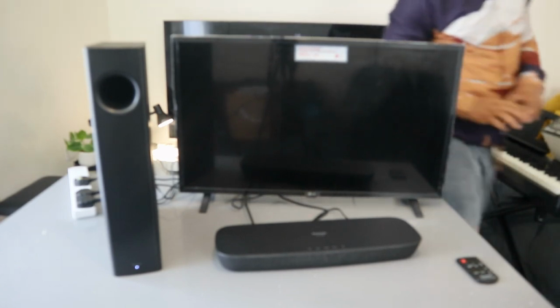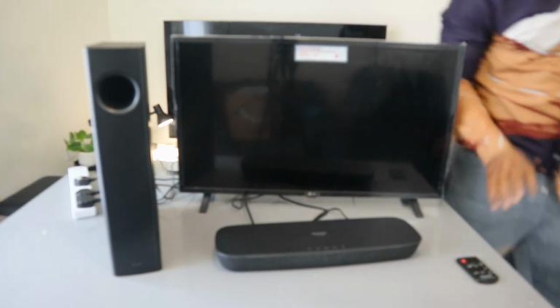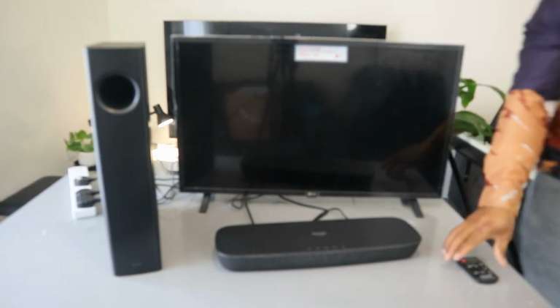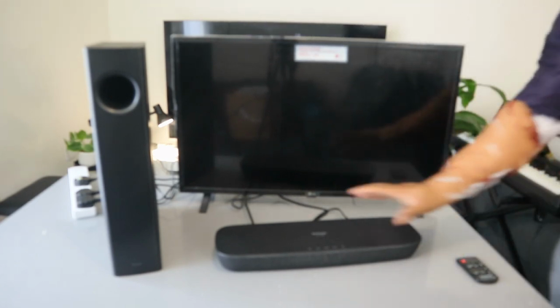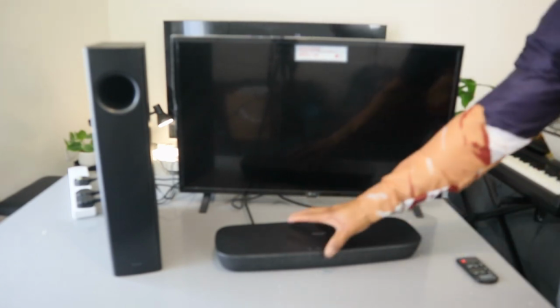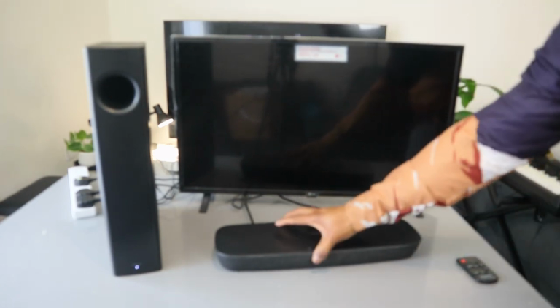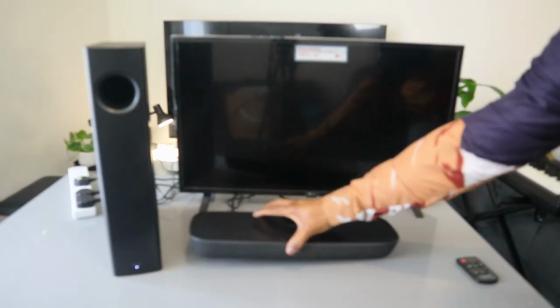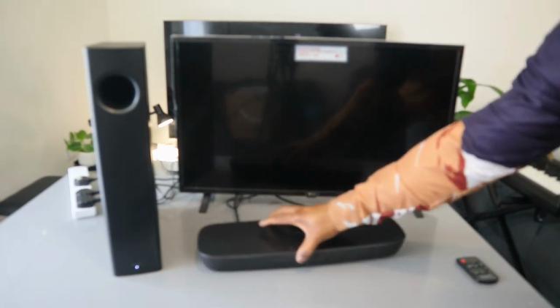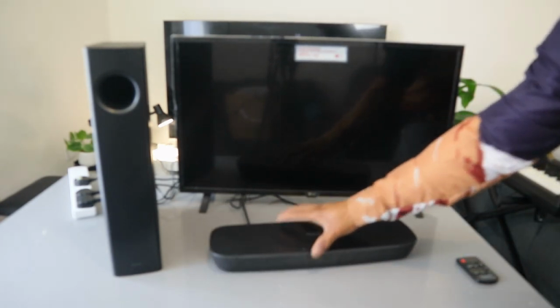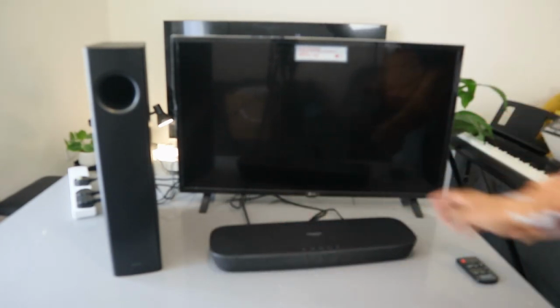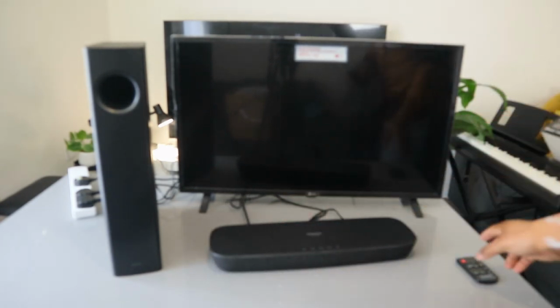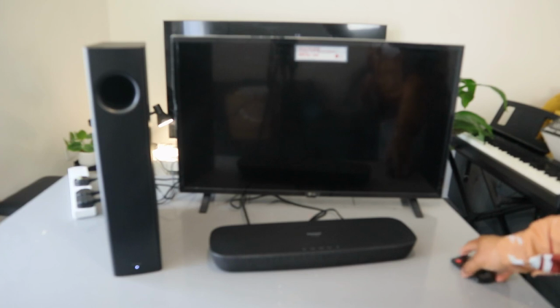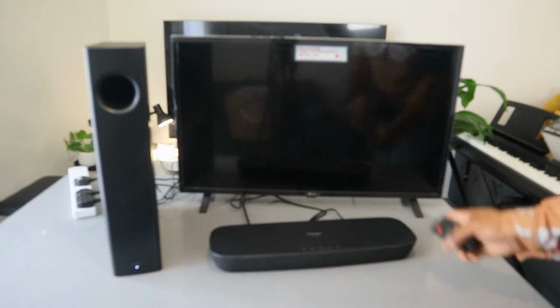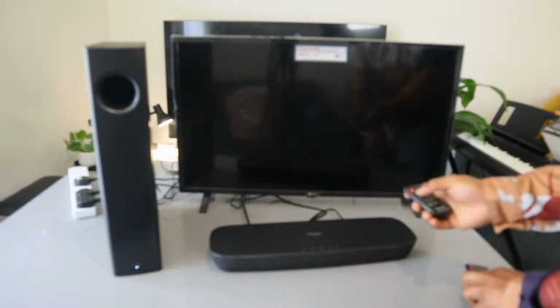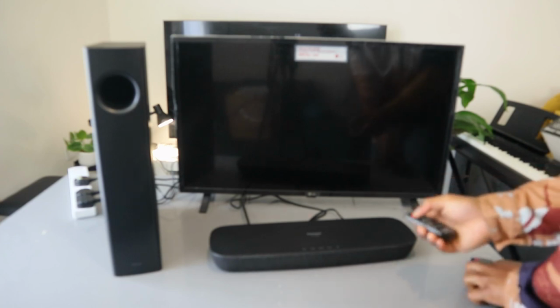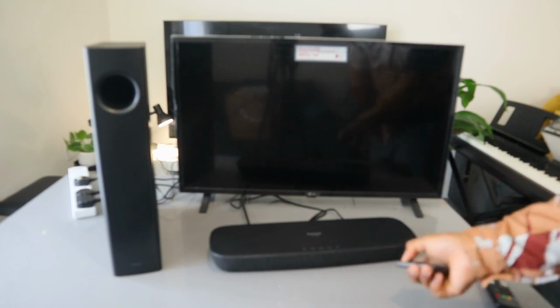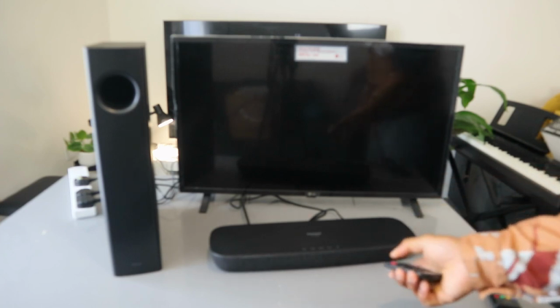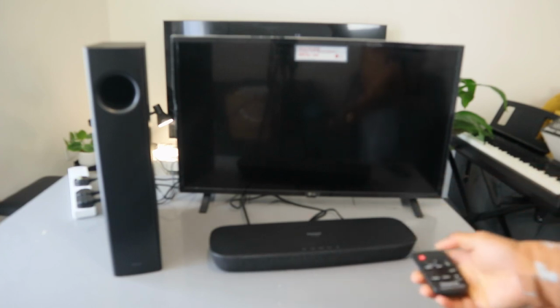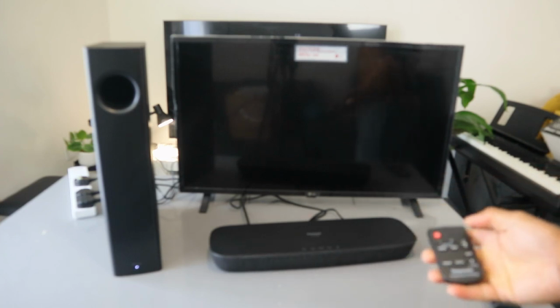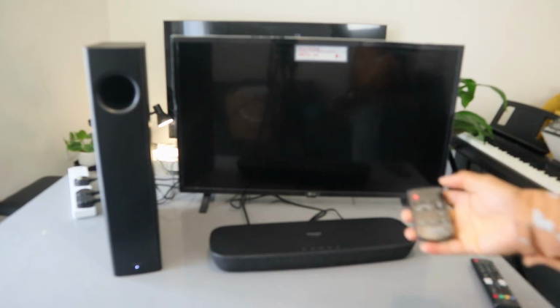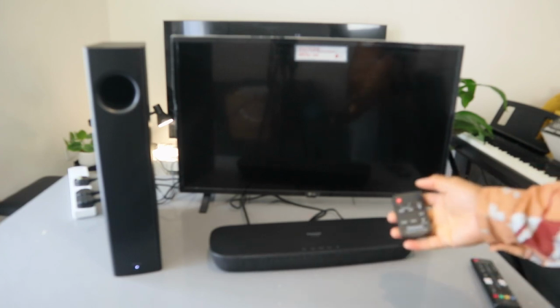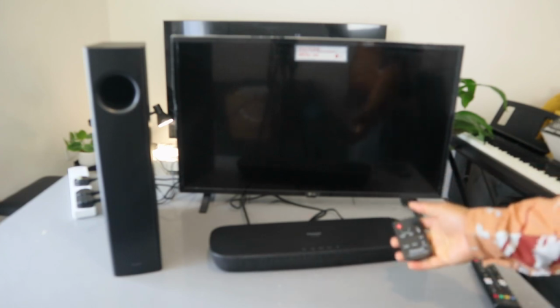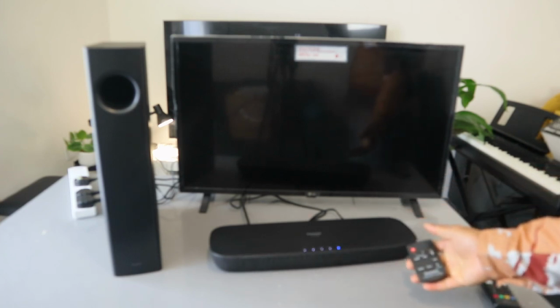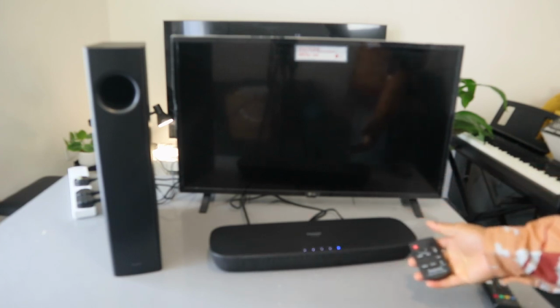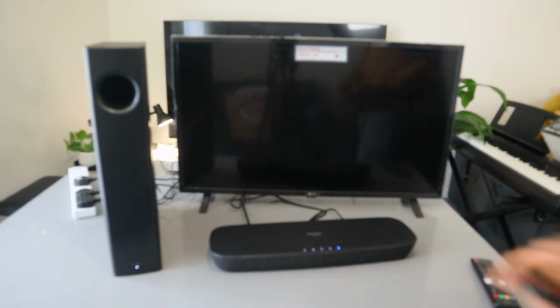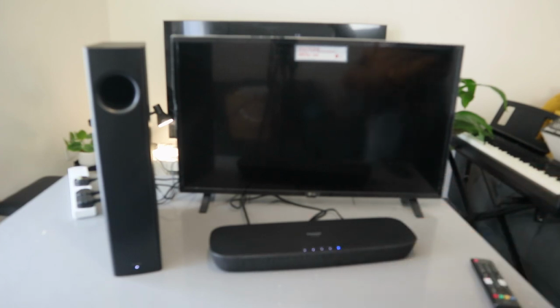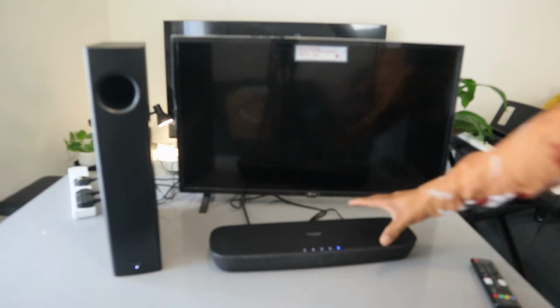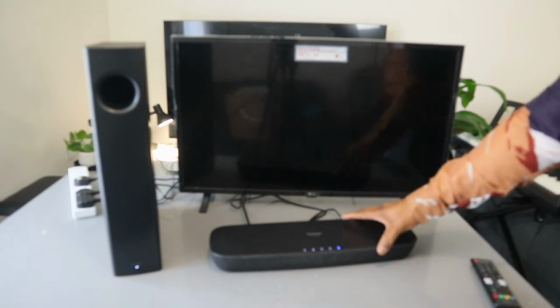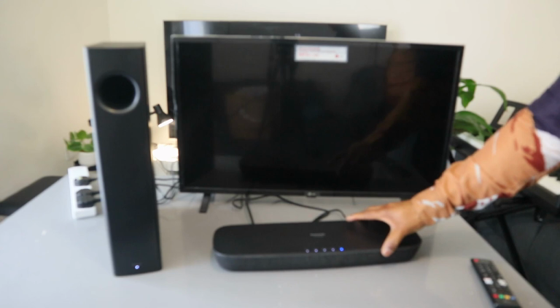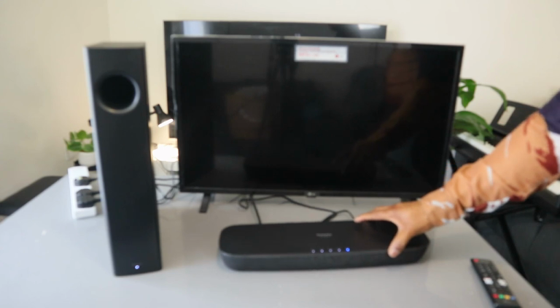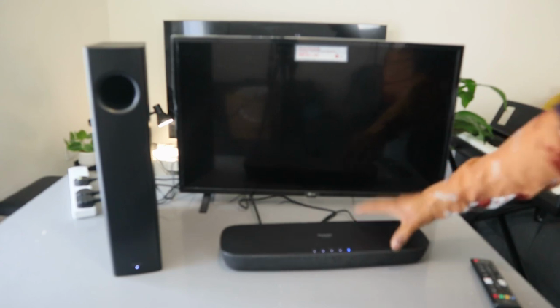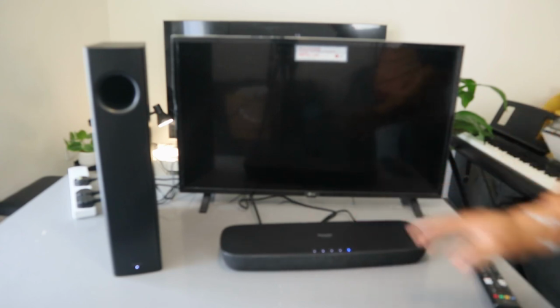Now switch the soundbar on. The soundbar is on — wait for the subwoofer to link up.